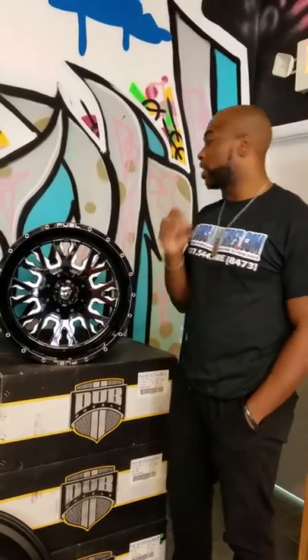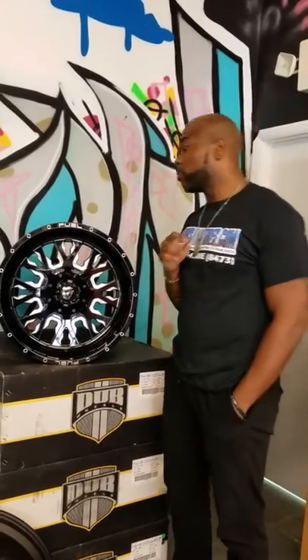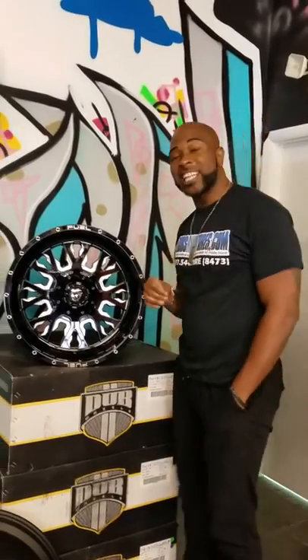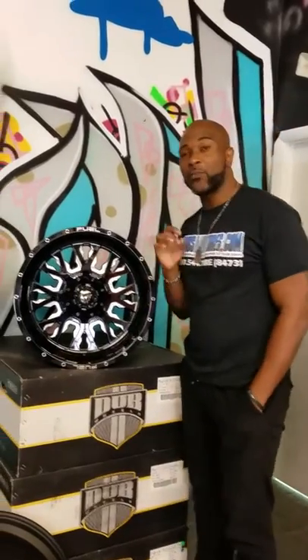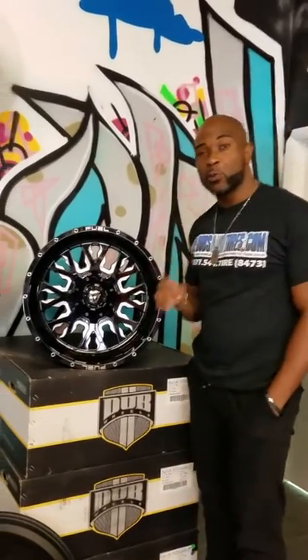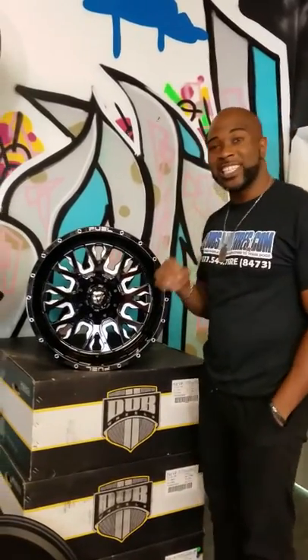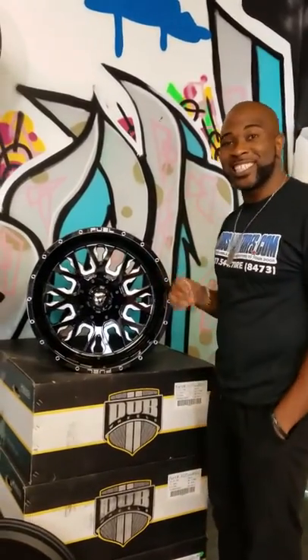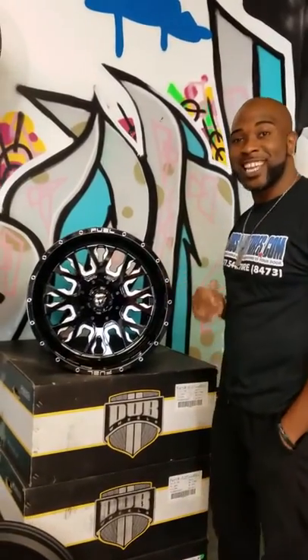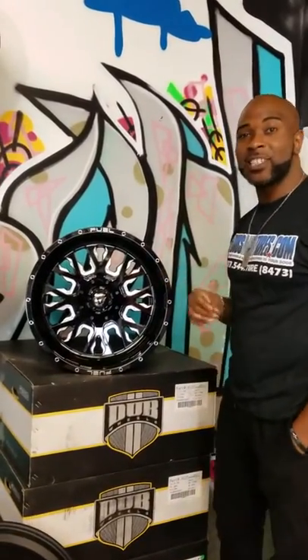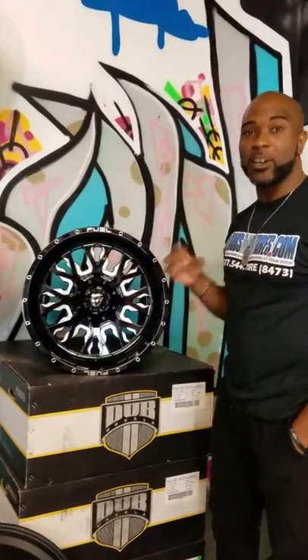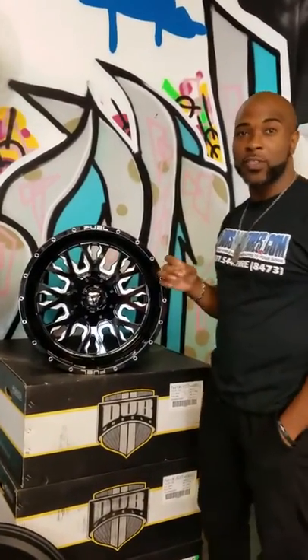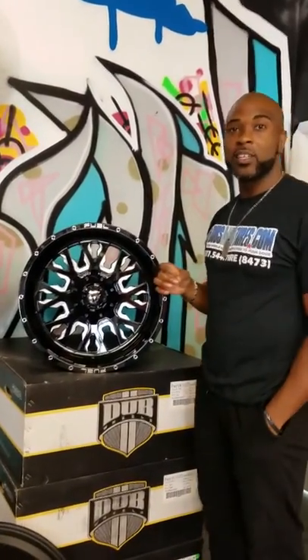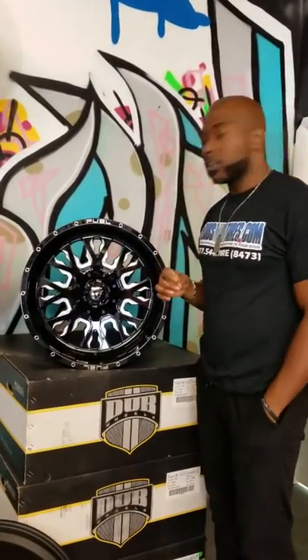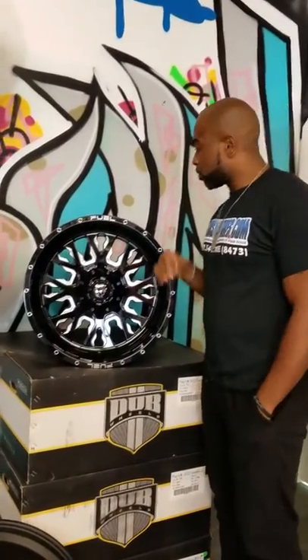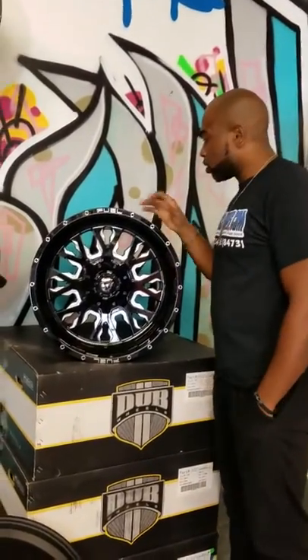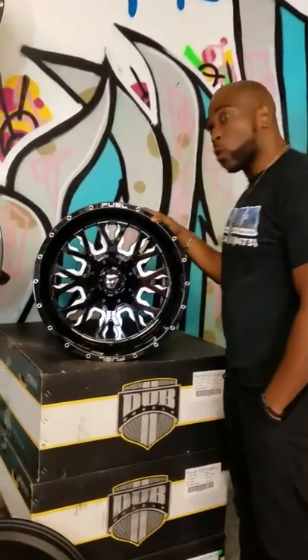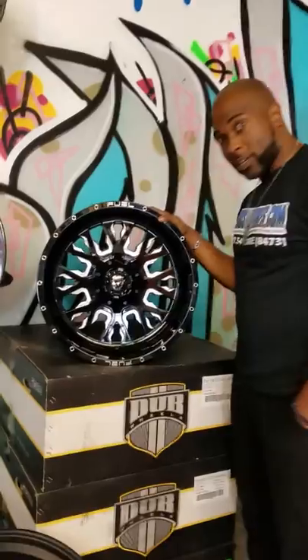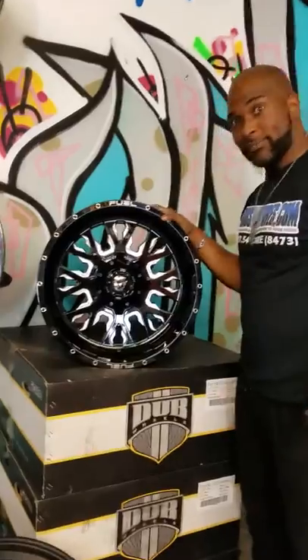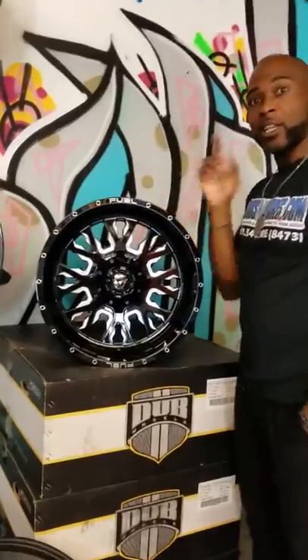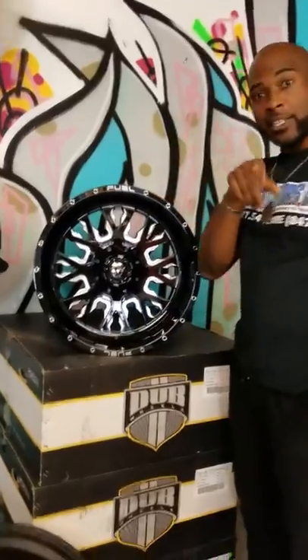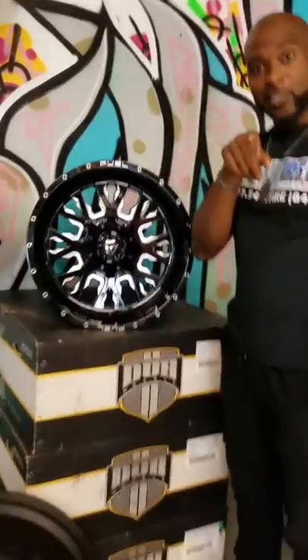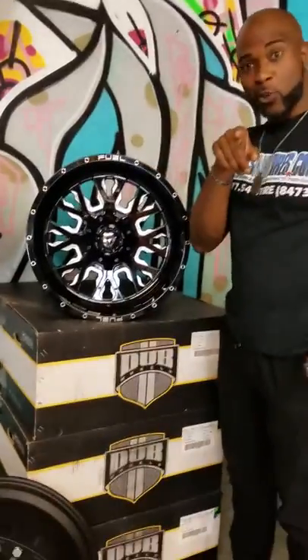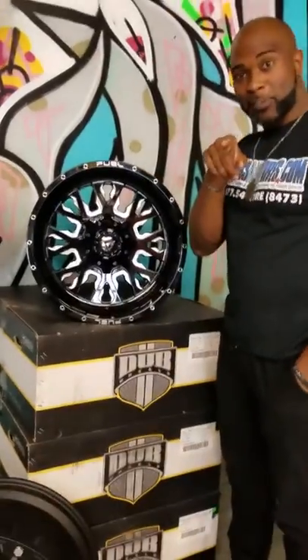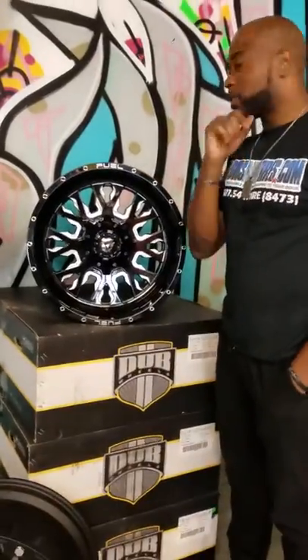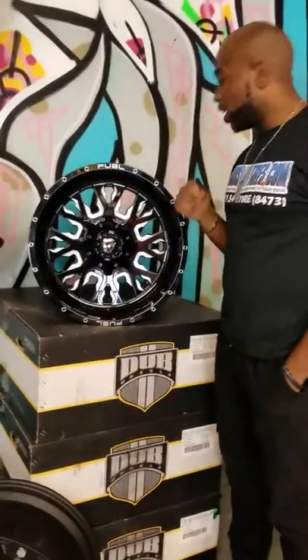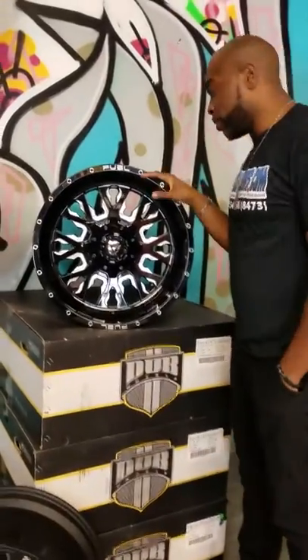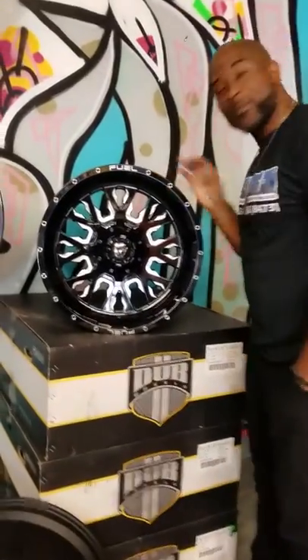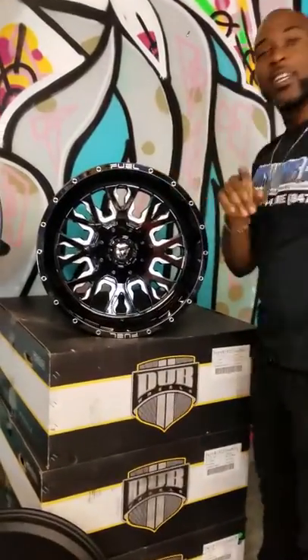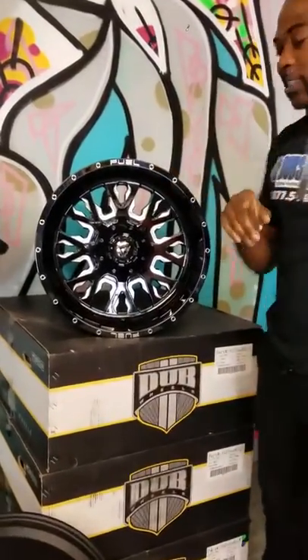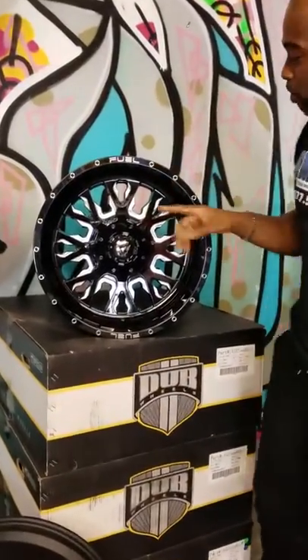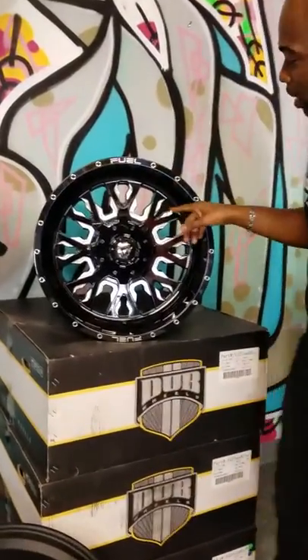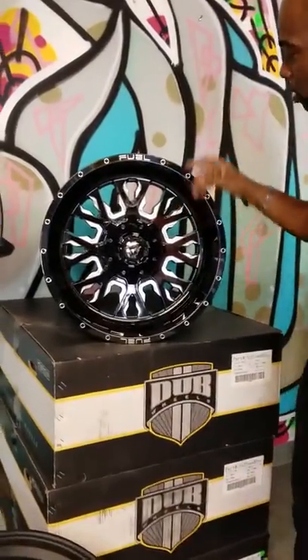Right now we're looking at the Fuel D611 Stroke — this is the blackened wheel.